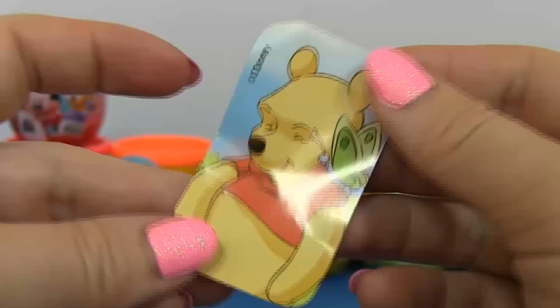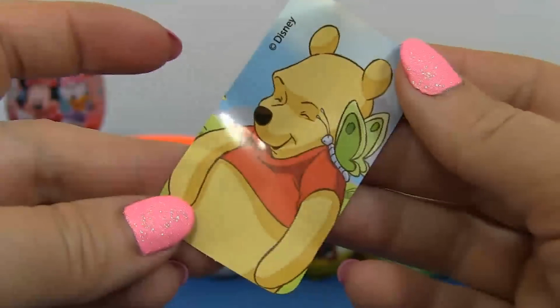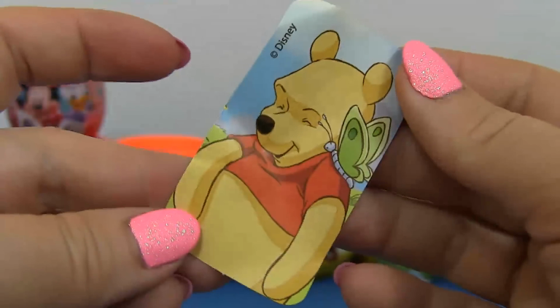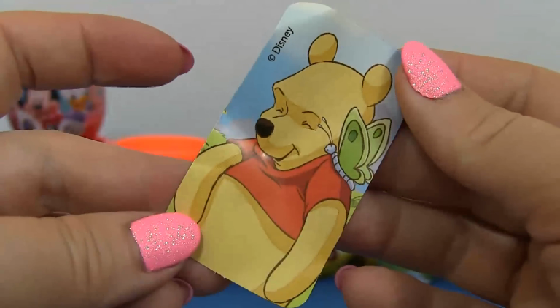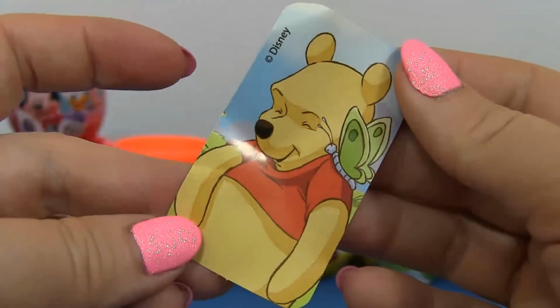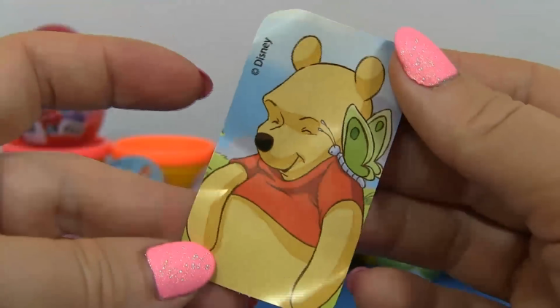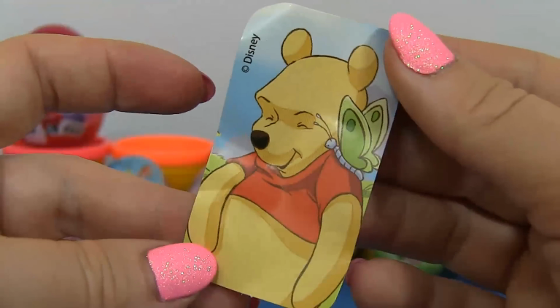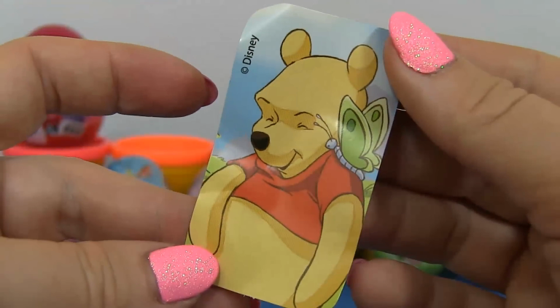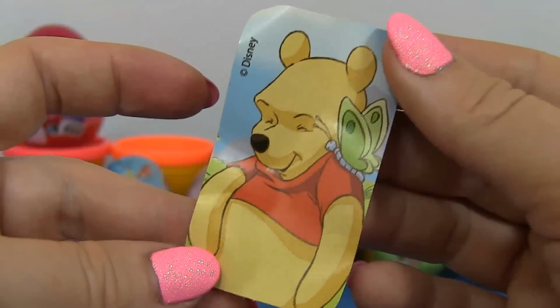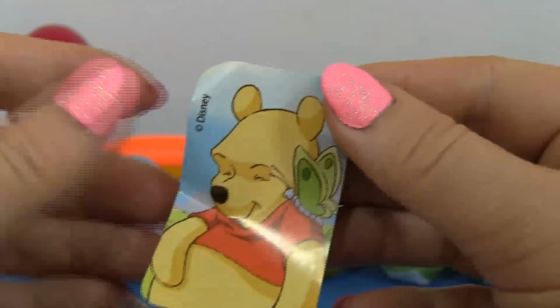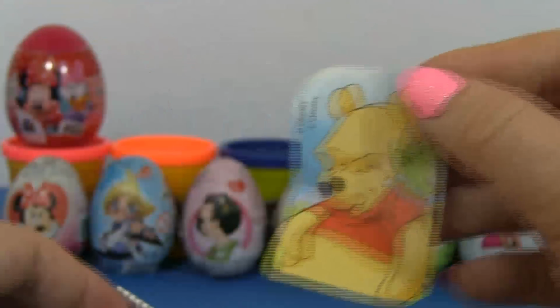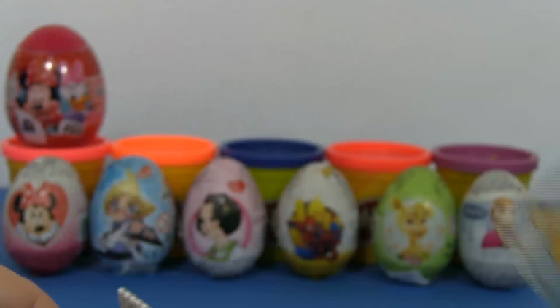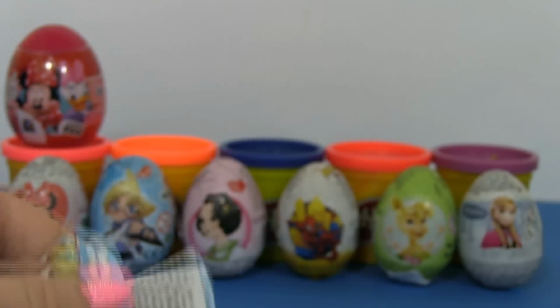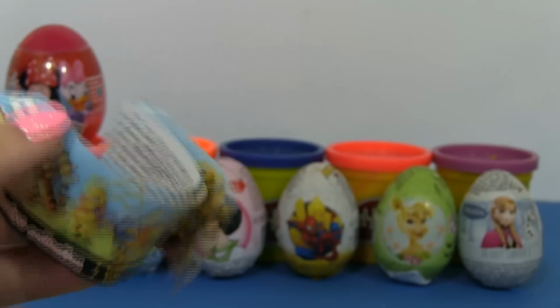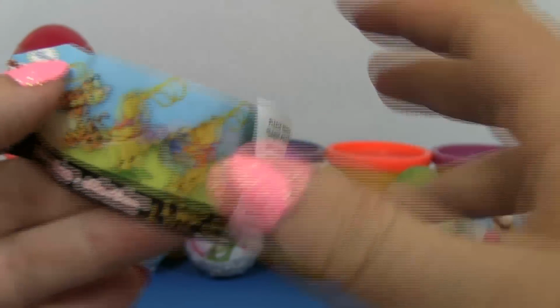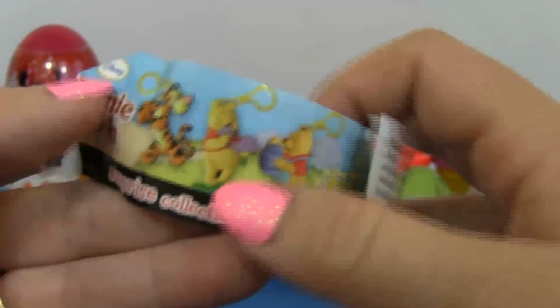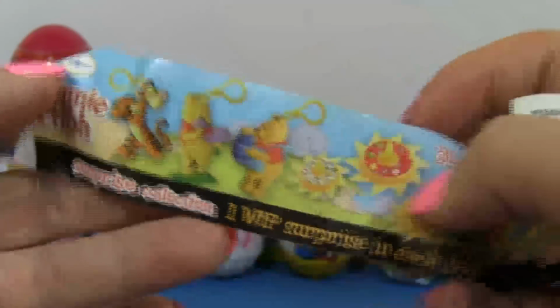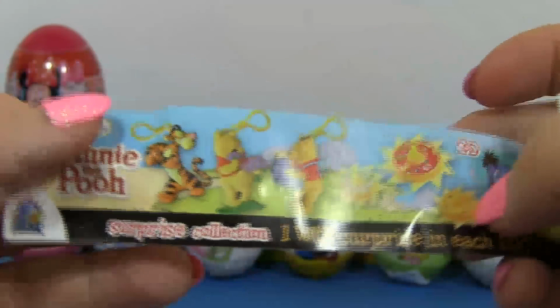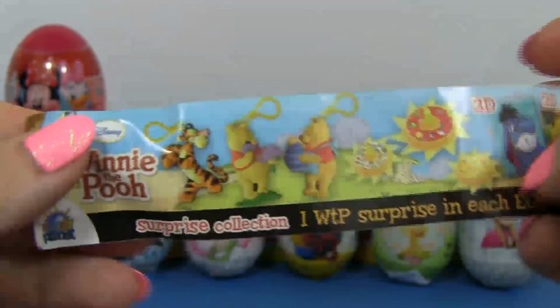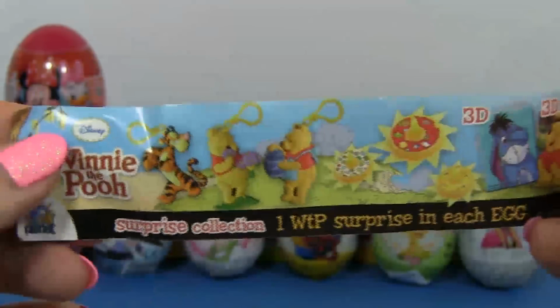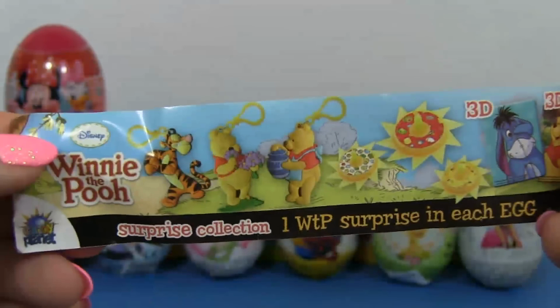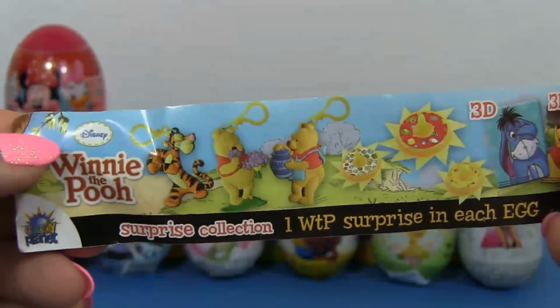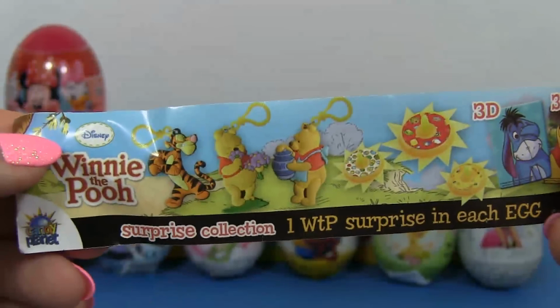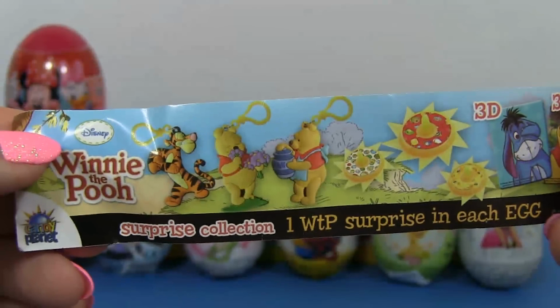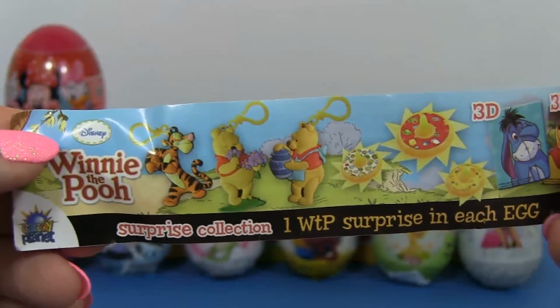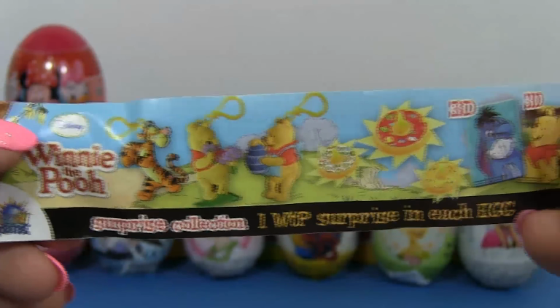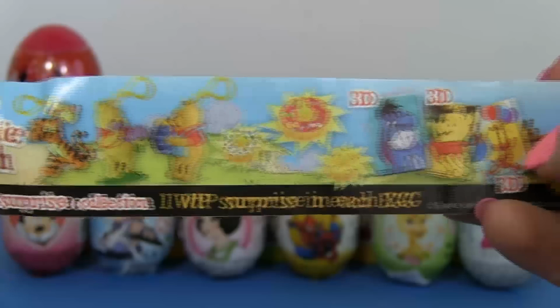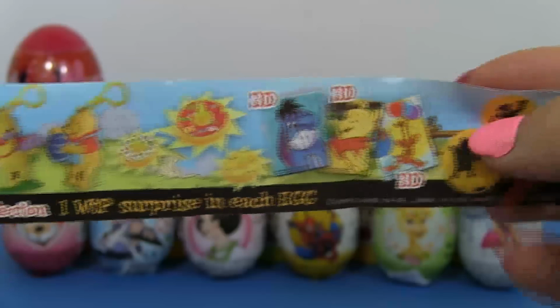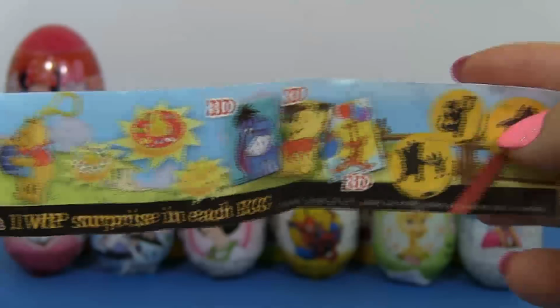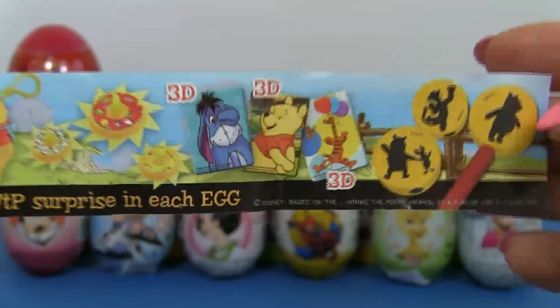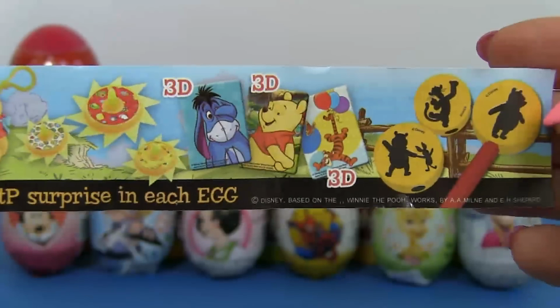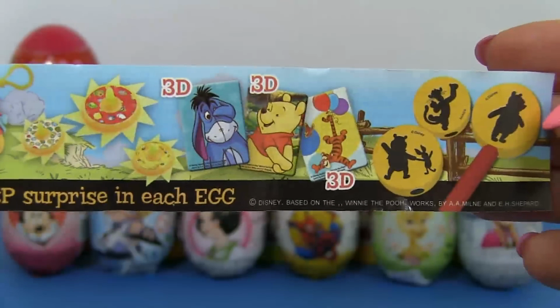And there's Winnie the Pooh with a butterfly on its shoulder! Look at all those key chains and 3D cards!